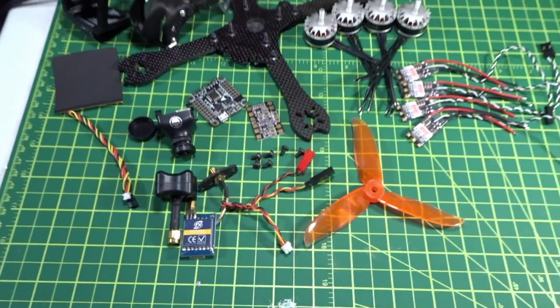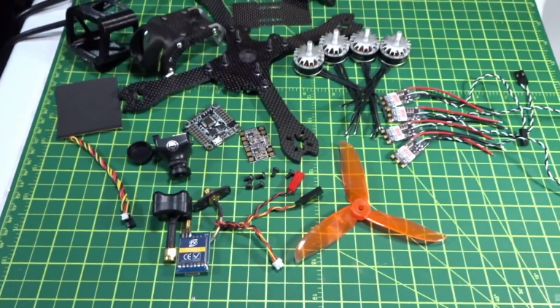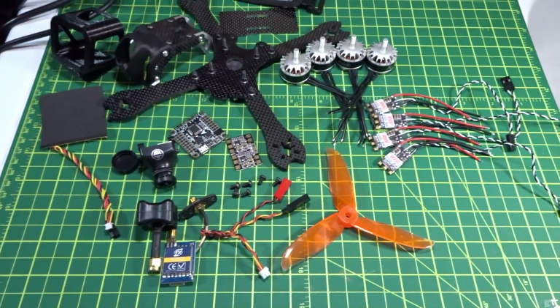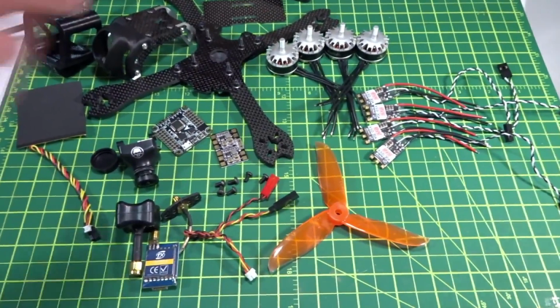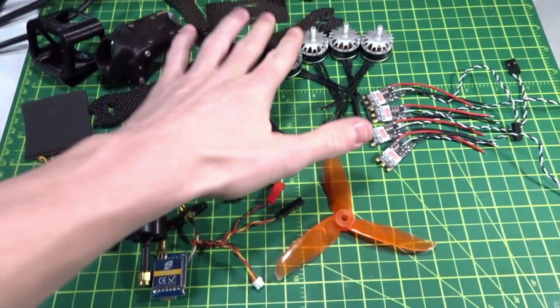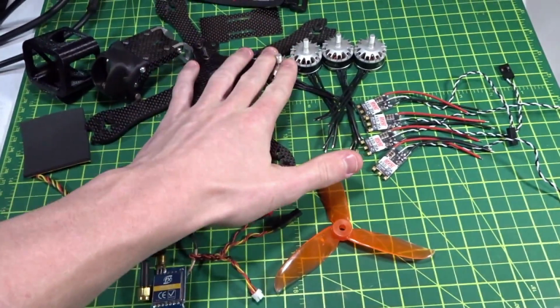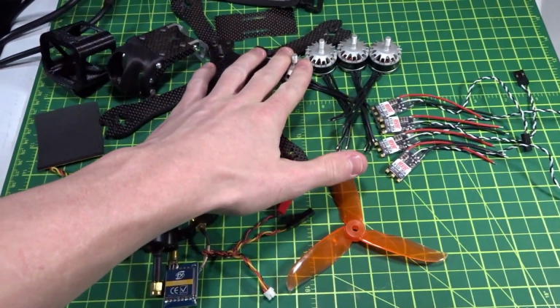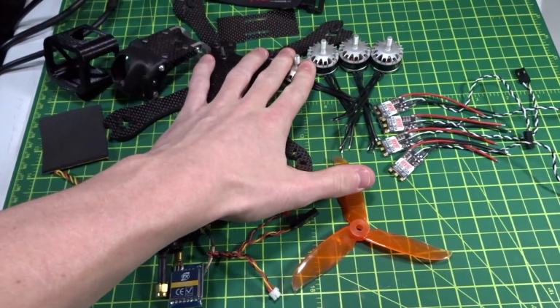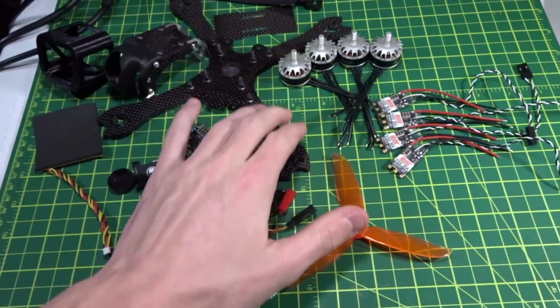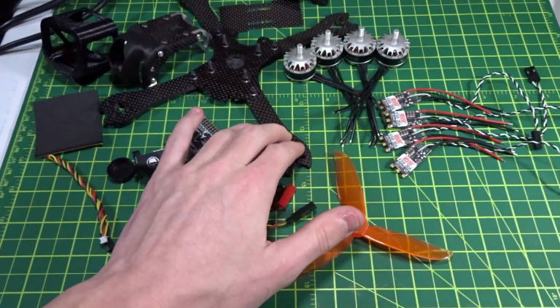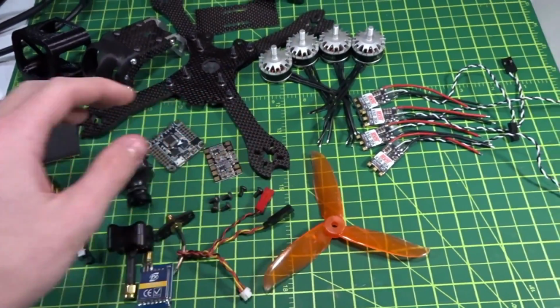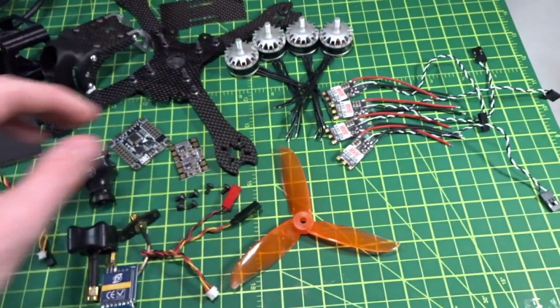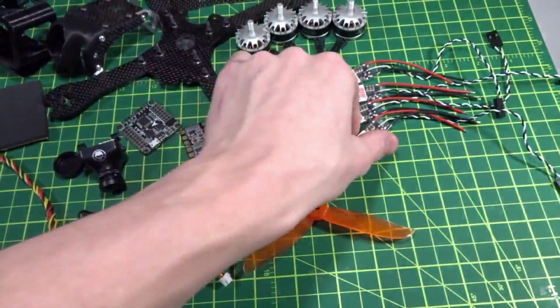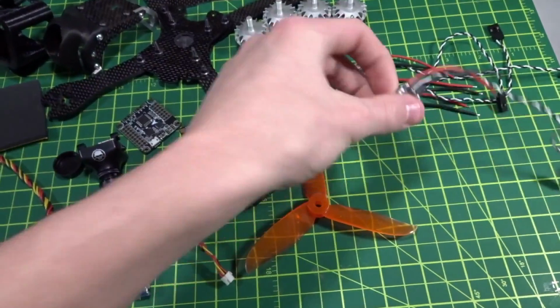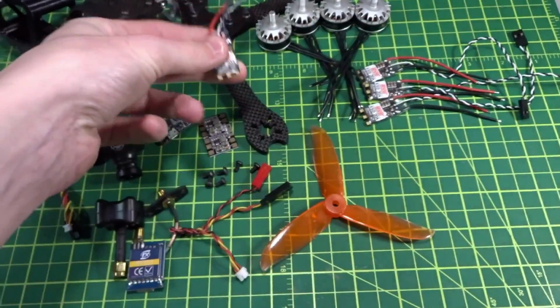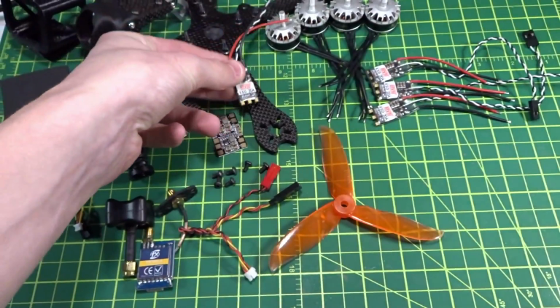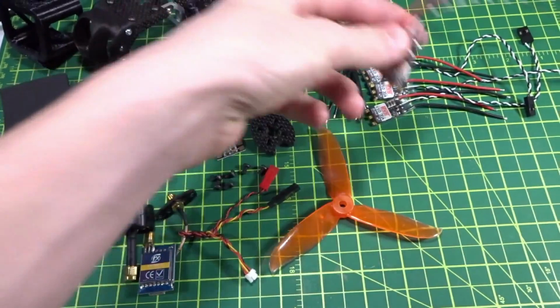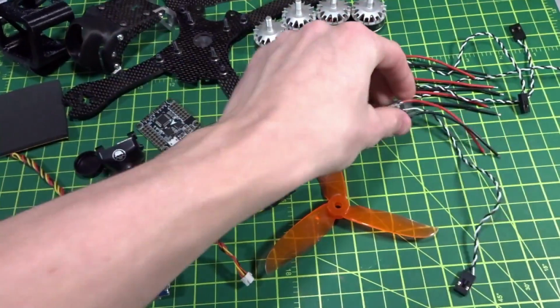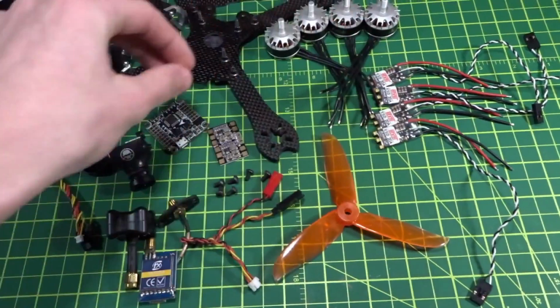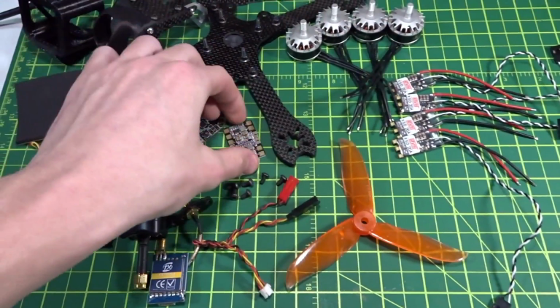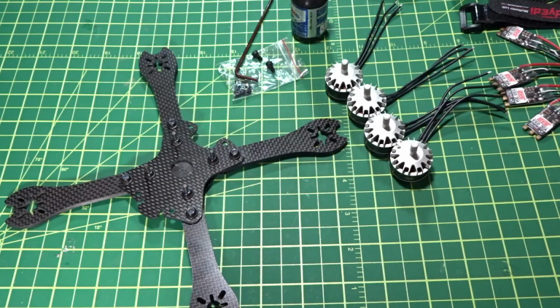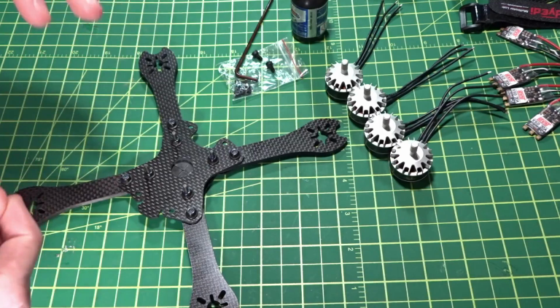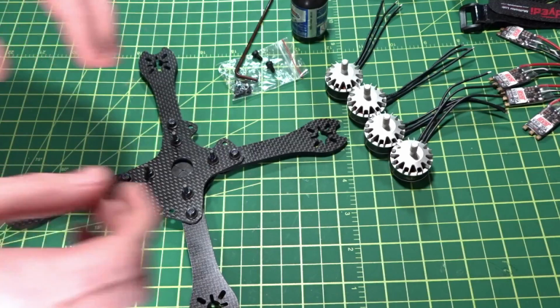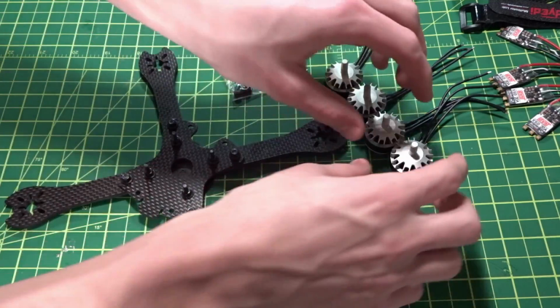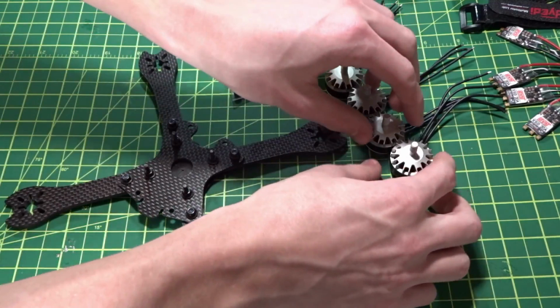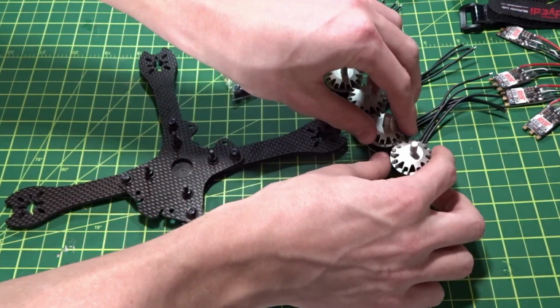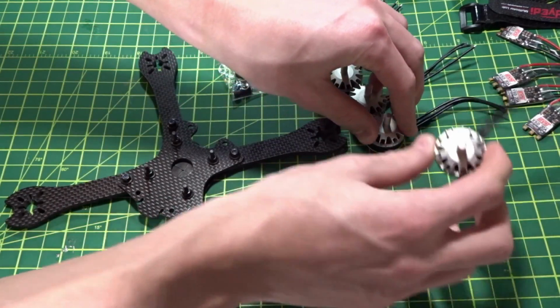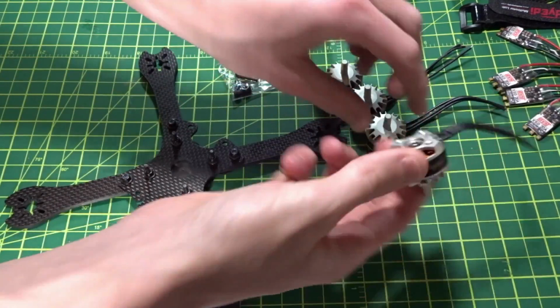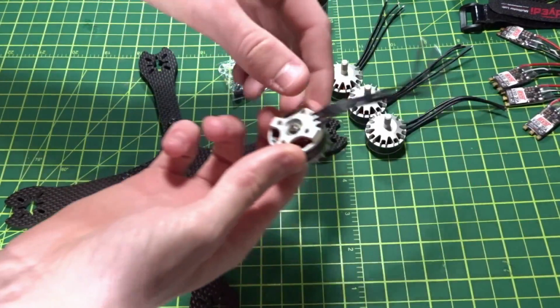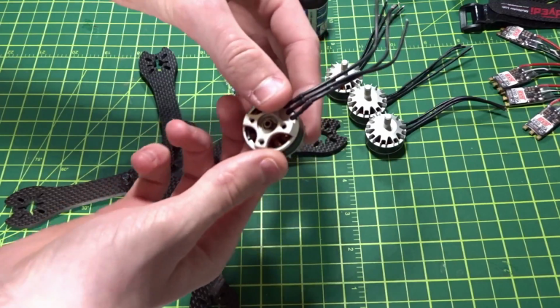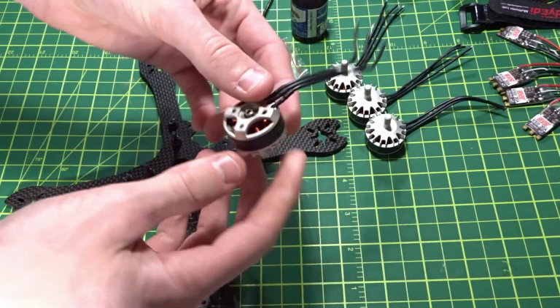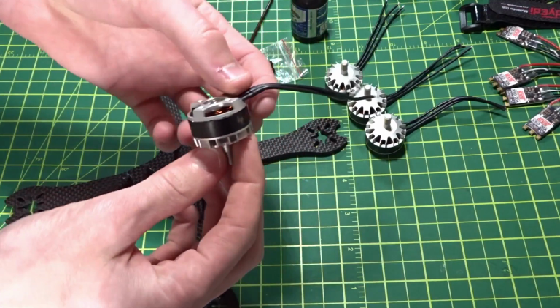Let's get into the build starting with mounting the motors to the frame, then soldering up the ESCs and the PDB. All right, first we're going to mount our motors to the frame.